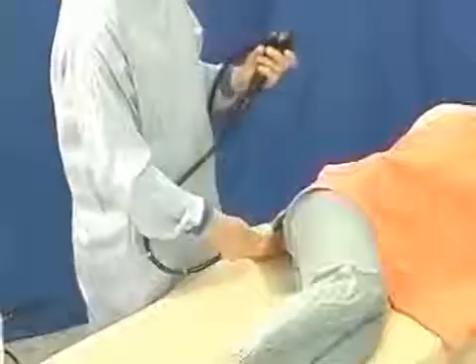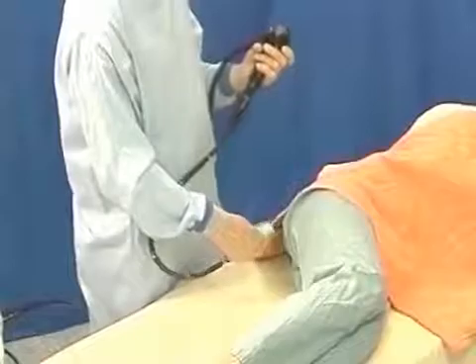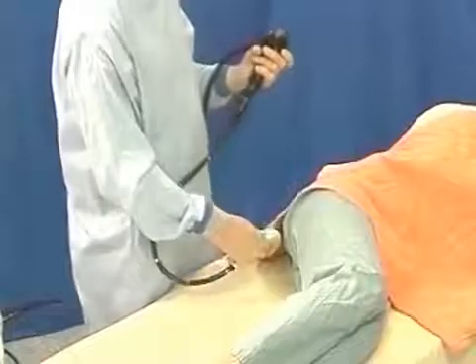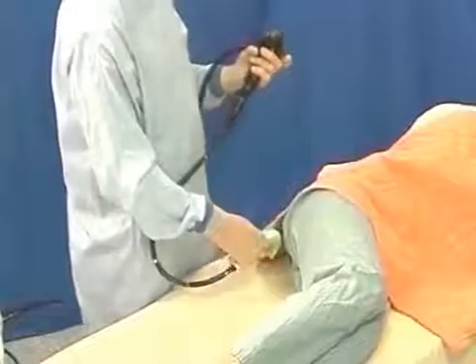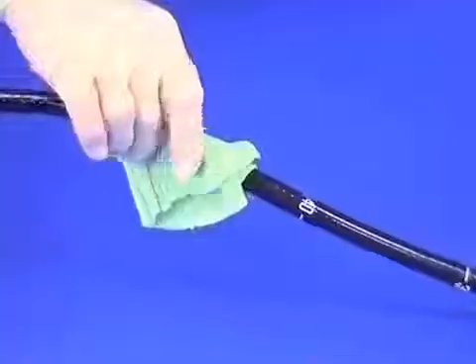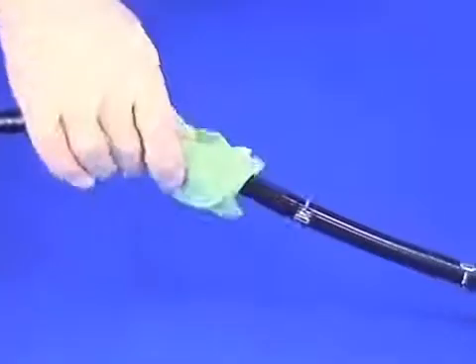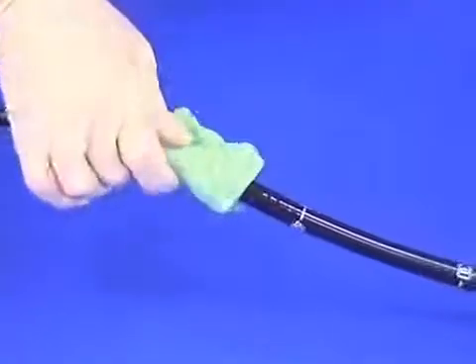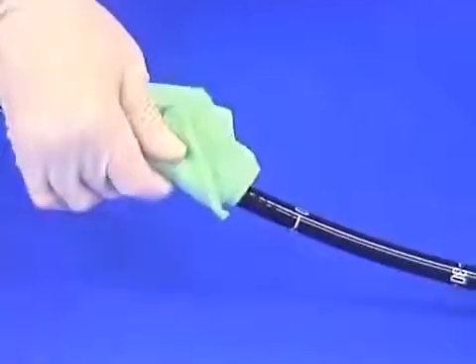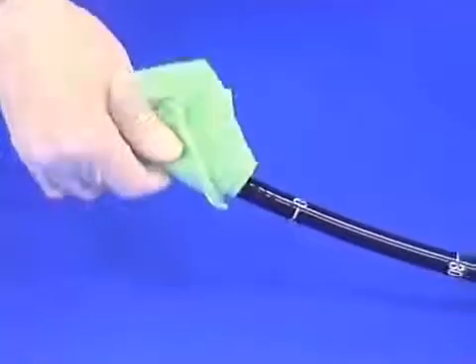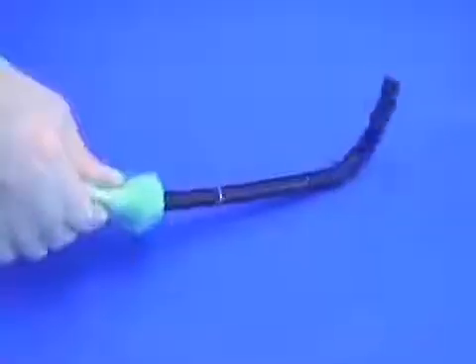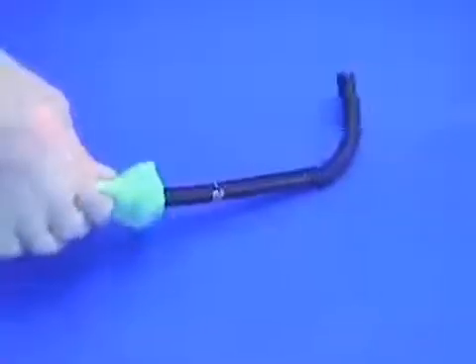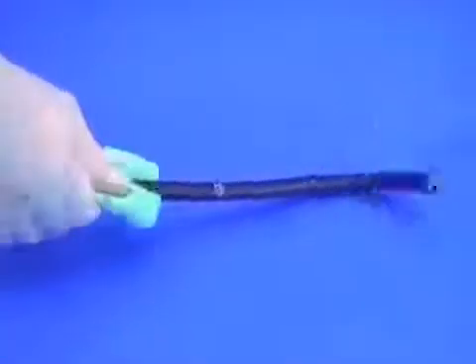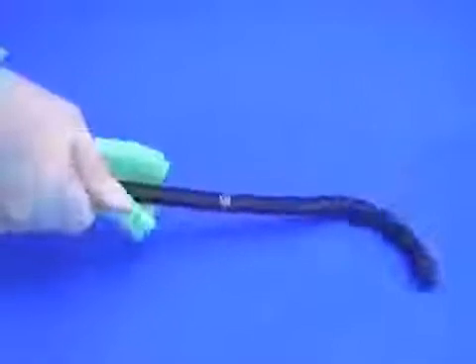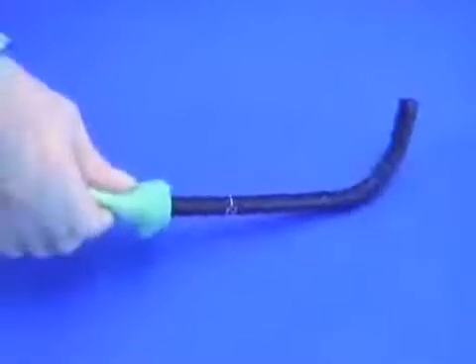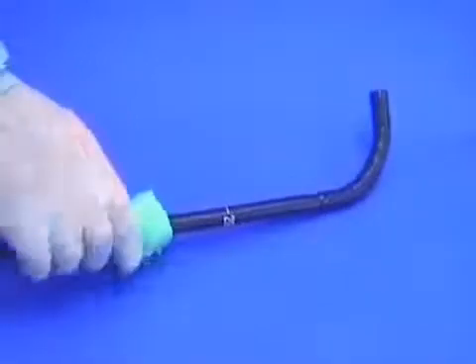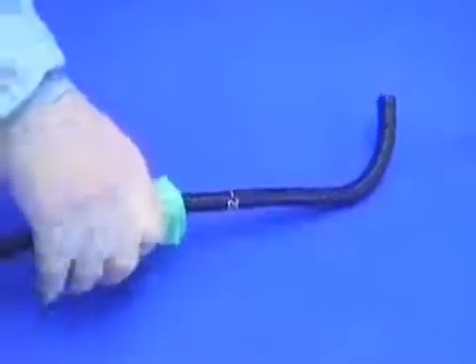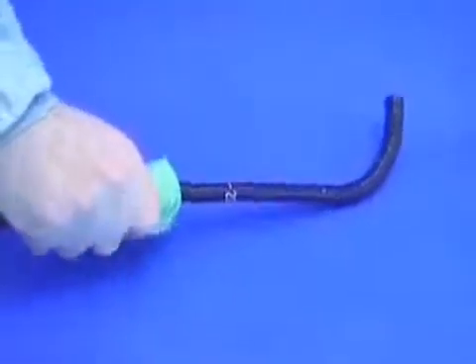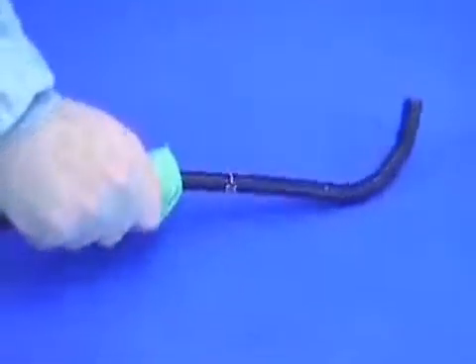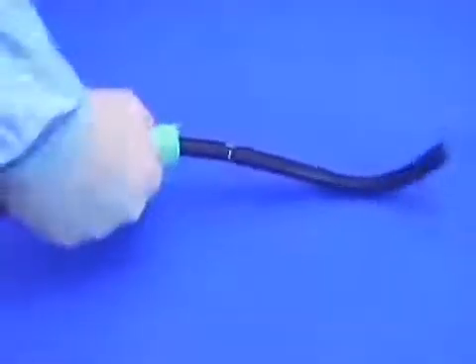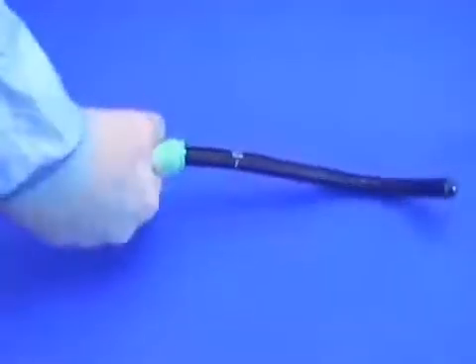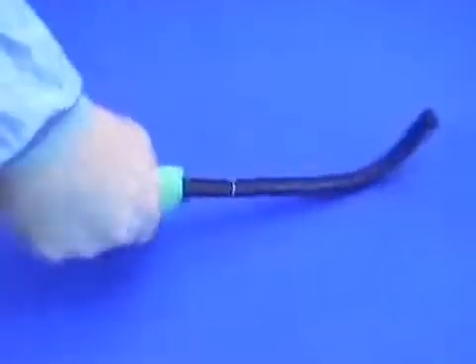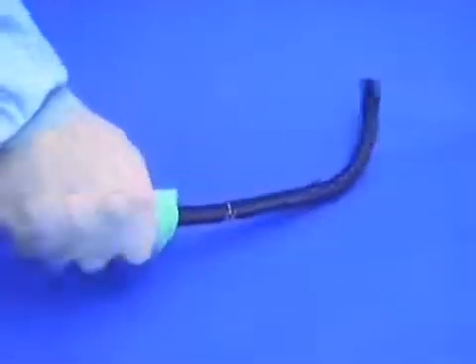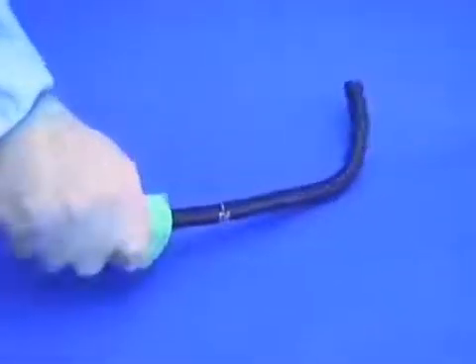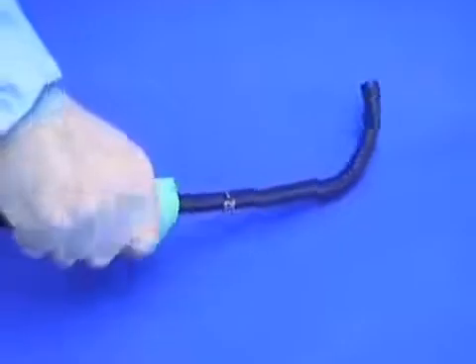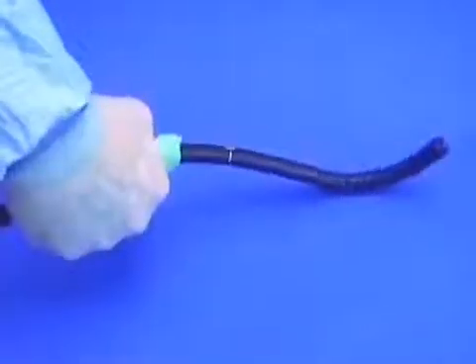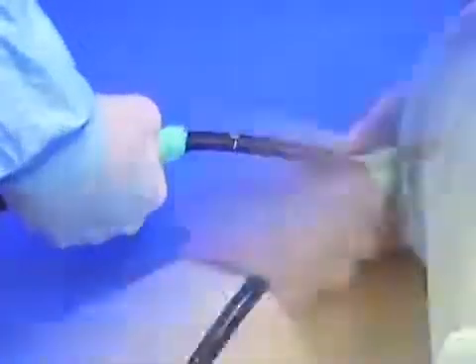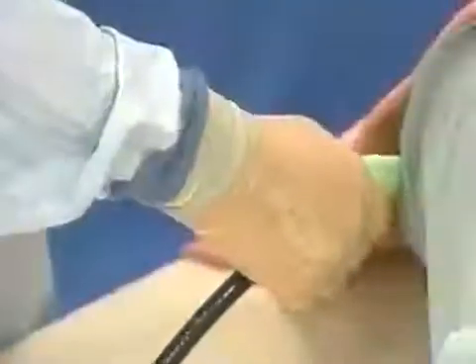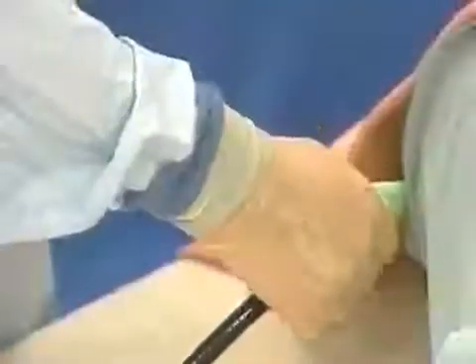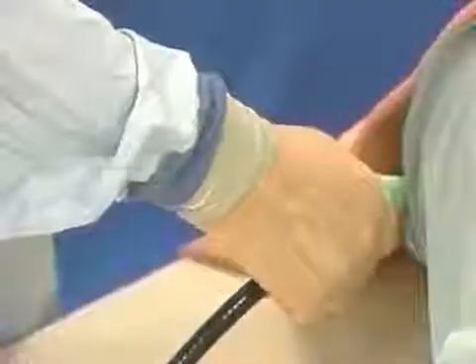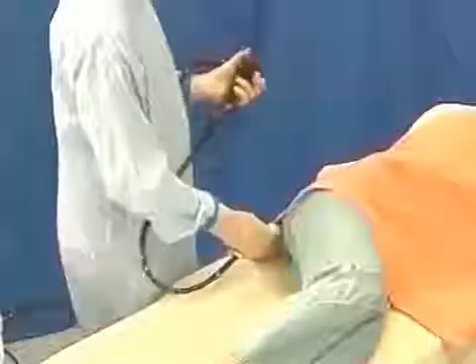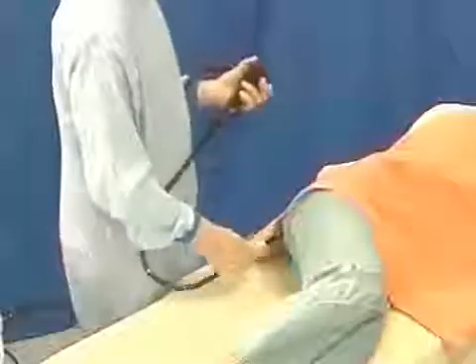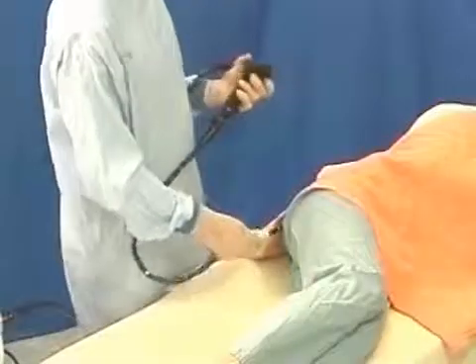Working single-handedly, the right hand holds the shaft in a gauze or towel for hygiene, and so that the fingers can apply twist. Using the fist is much more ungainly, less effective, and loses the feel and delicacy of finger grip.